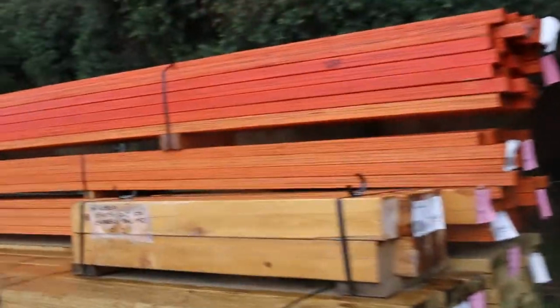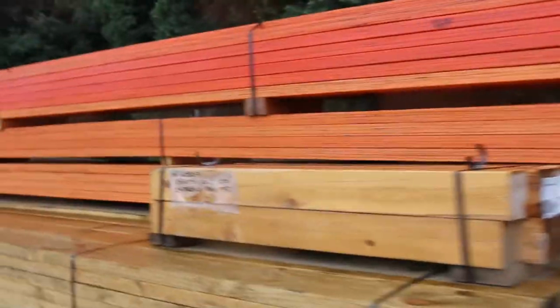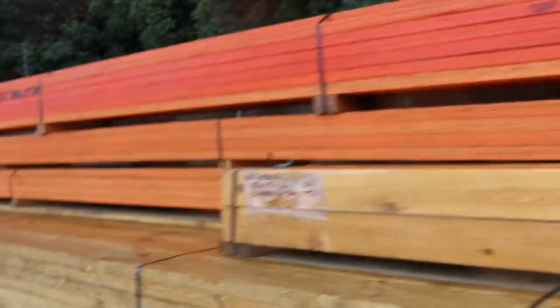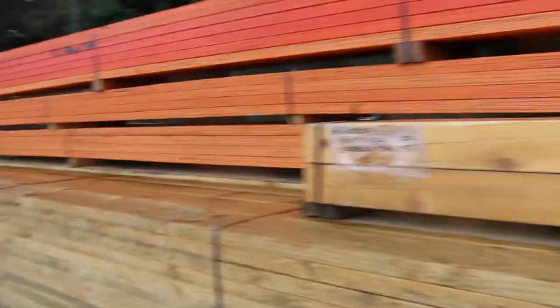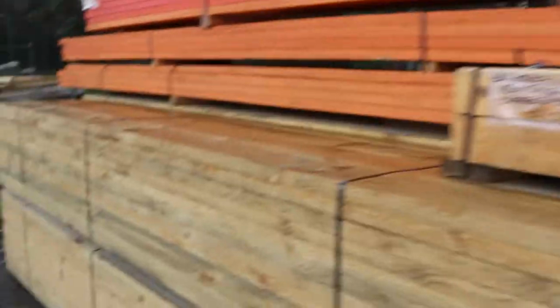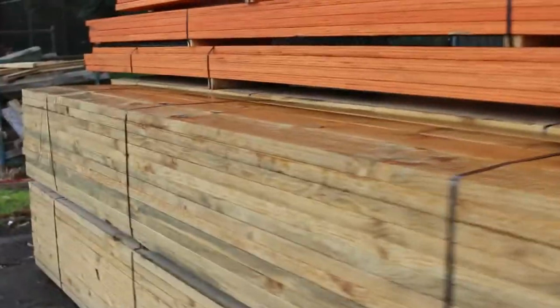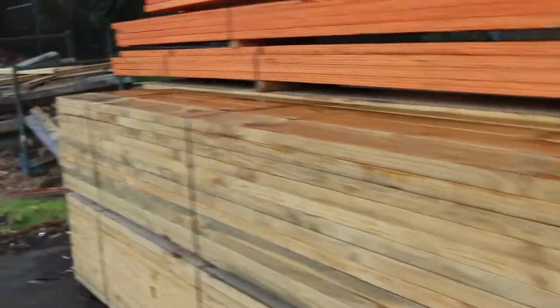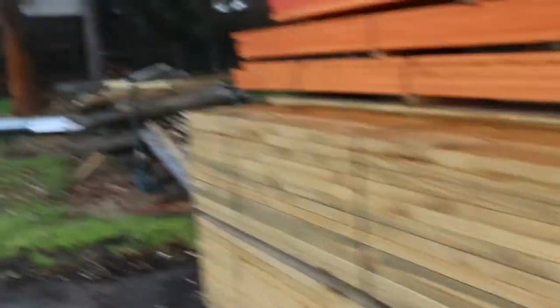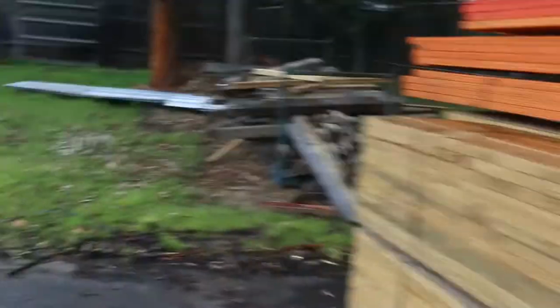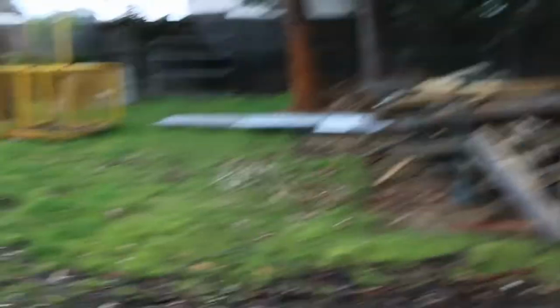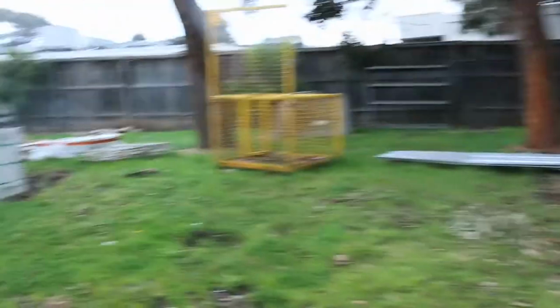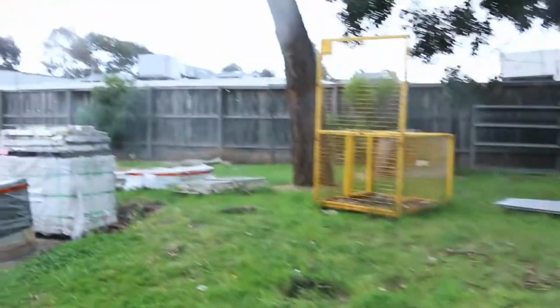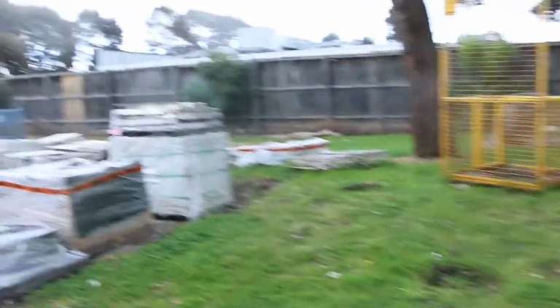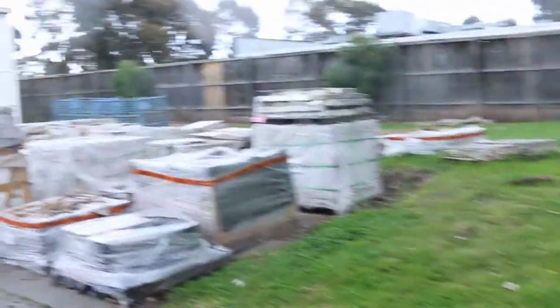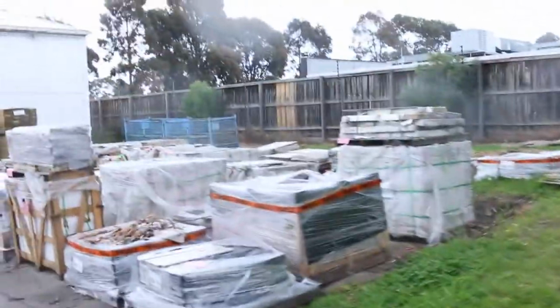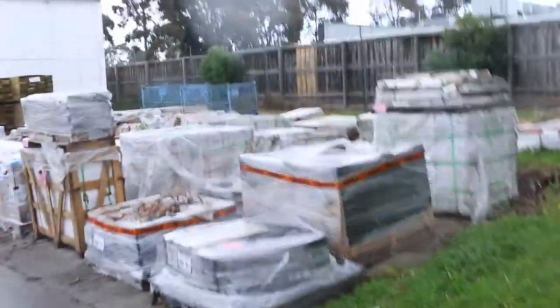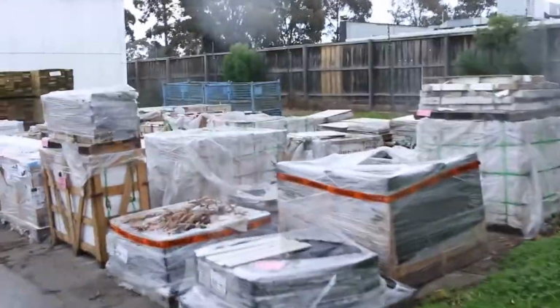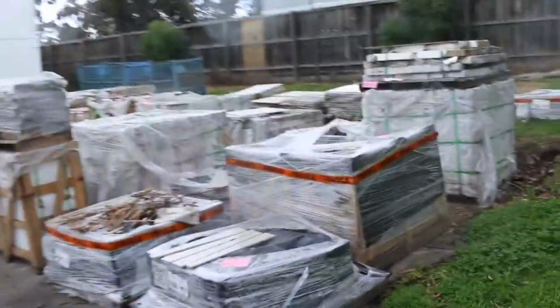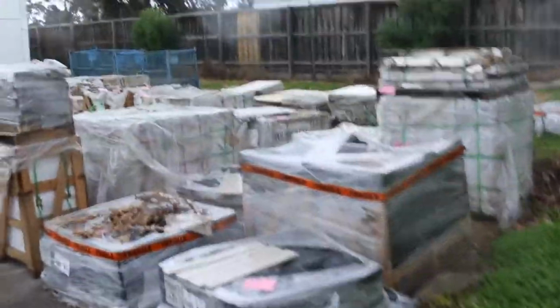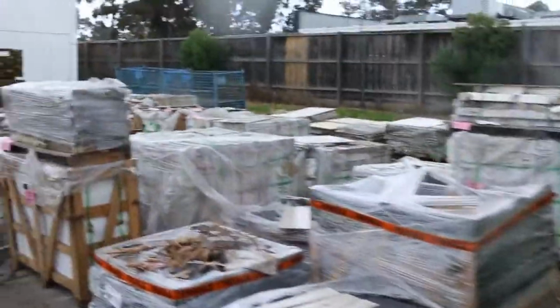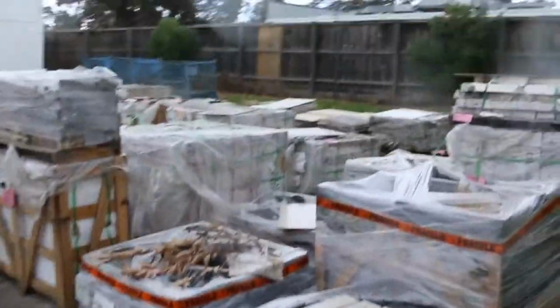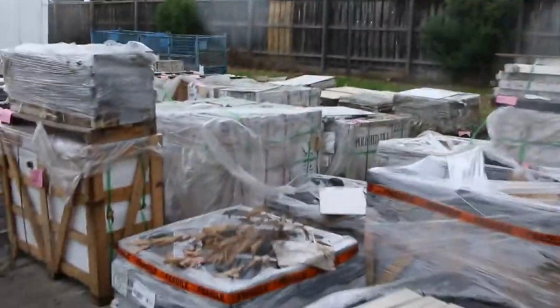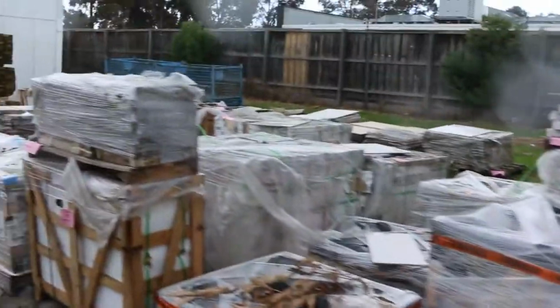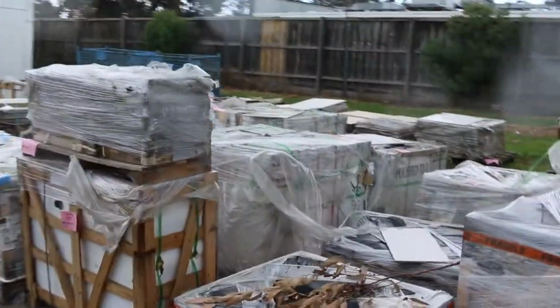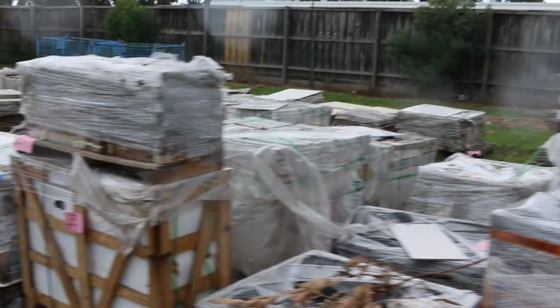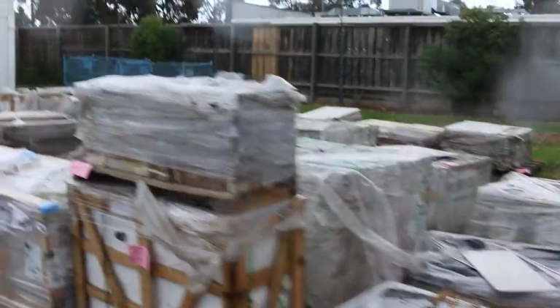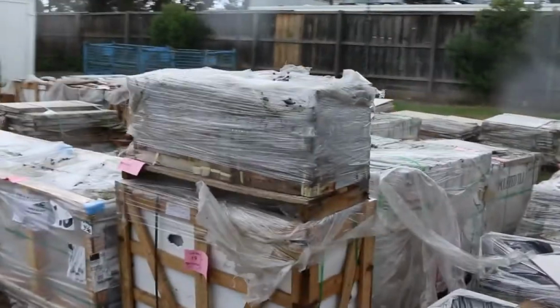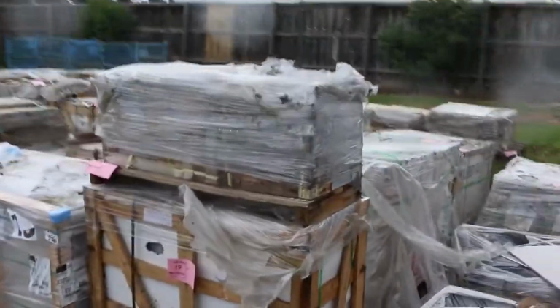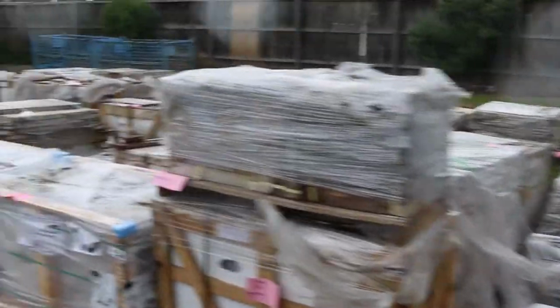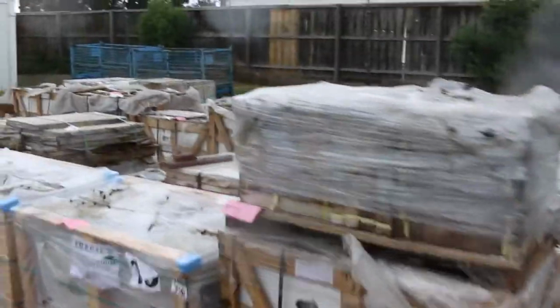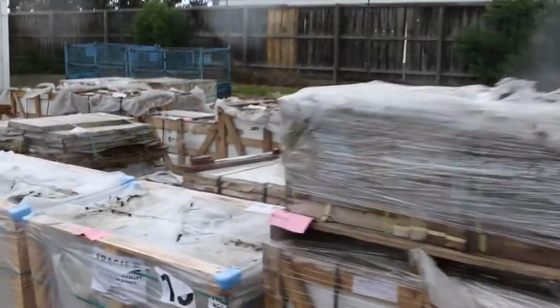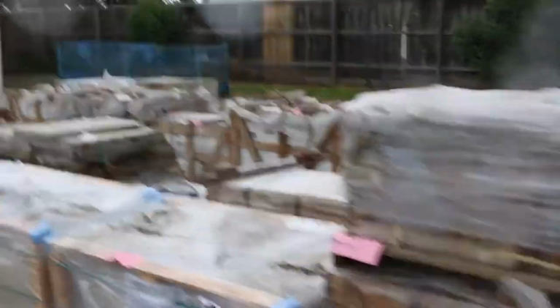Plenty of pallets of tiles and pavers this week, over in sunny Clayton. As you can see, the weather's been great to us again.